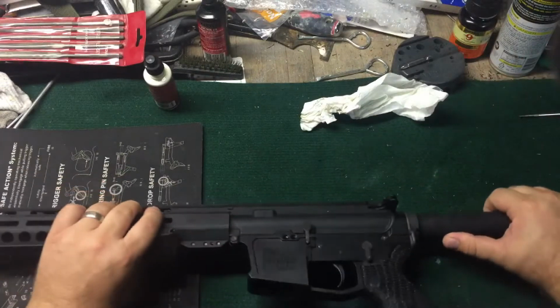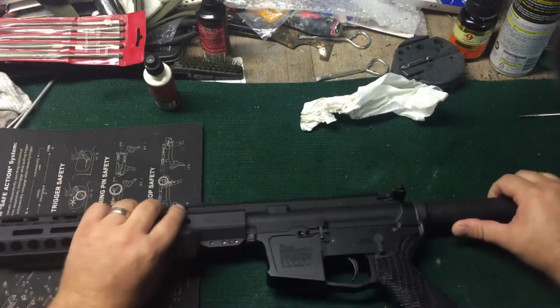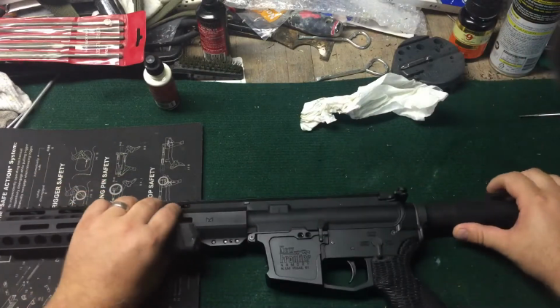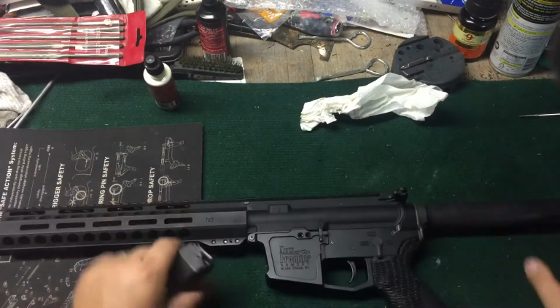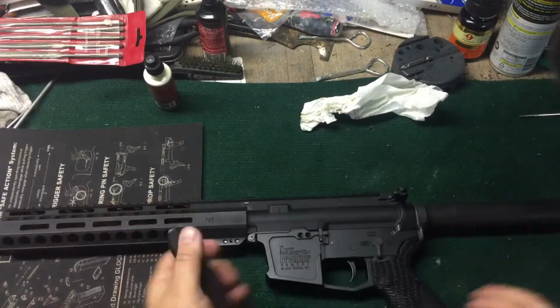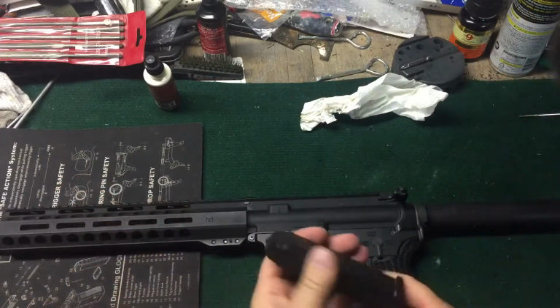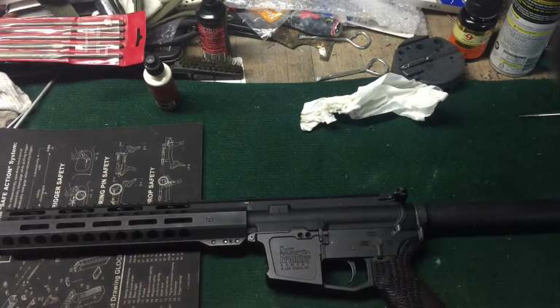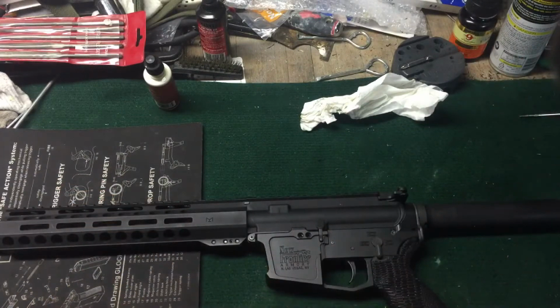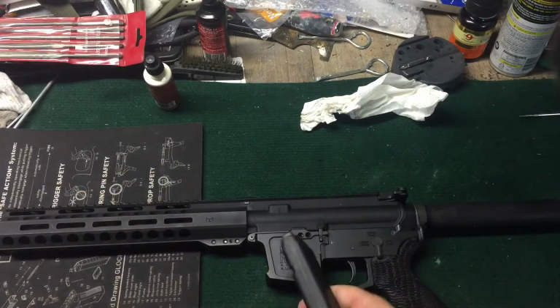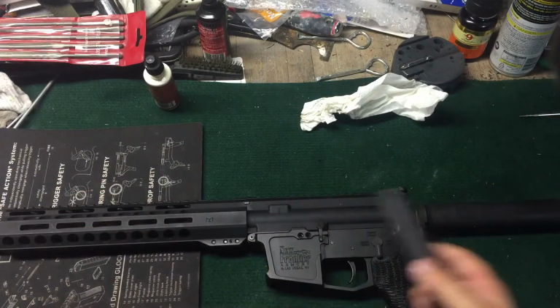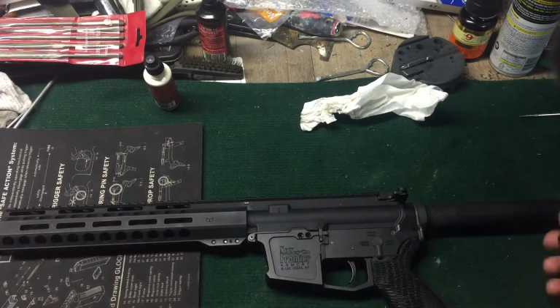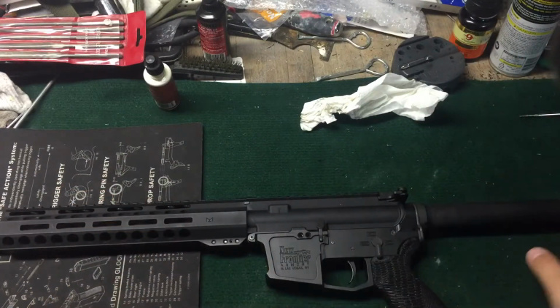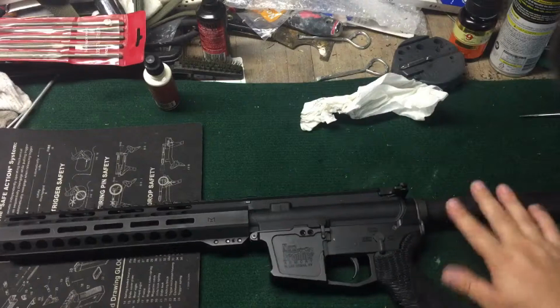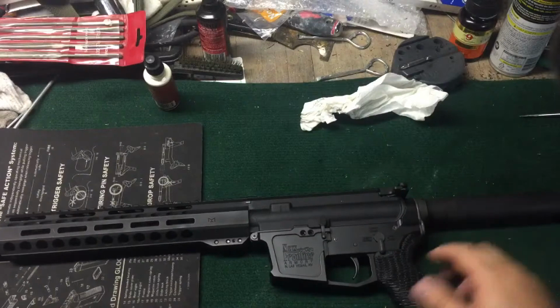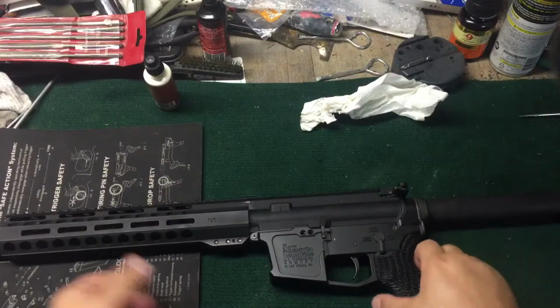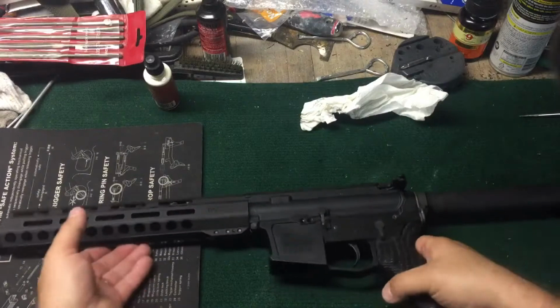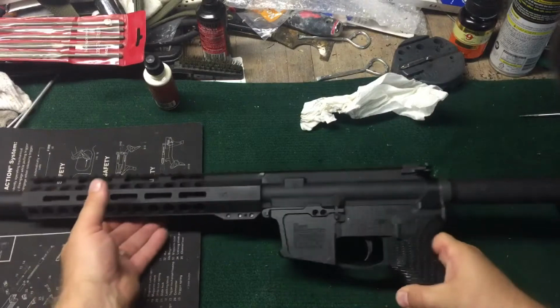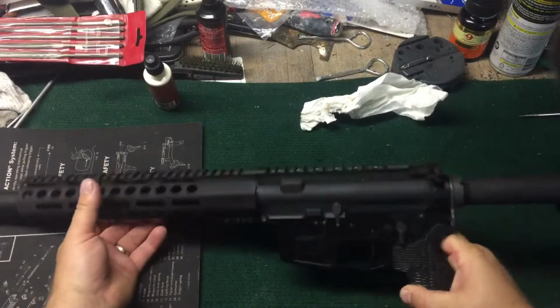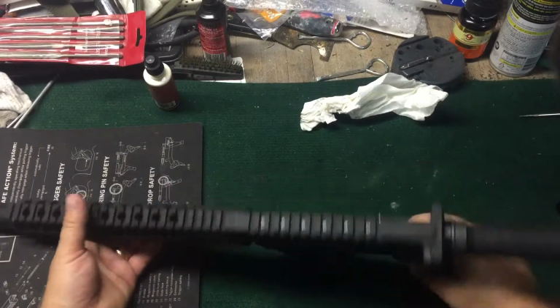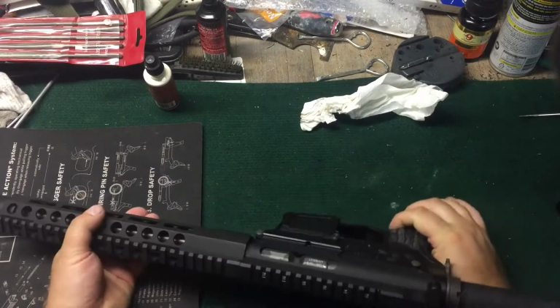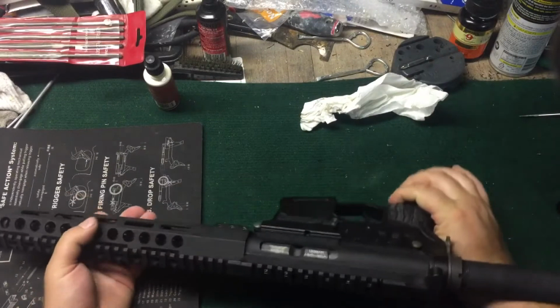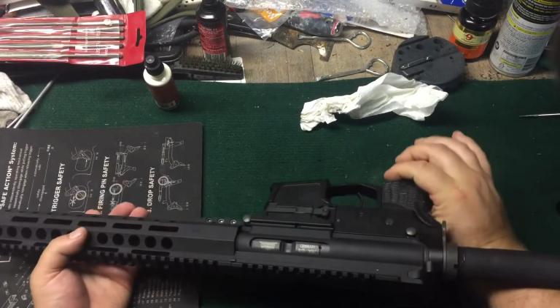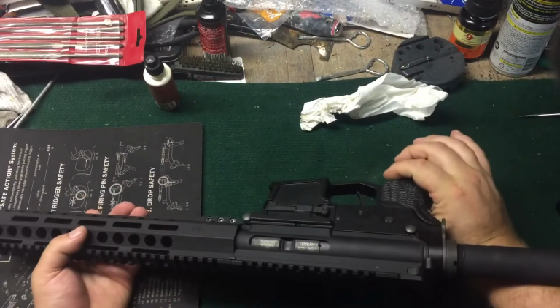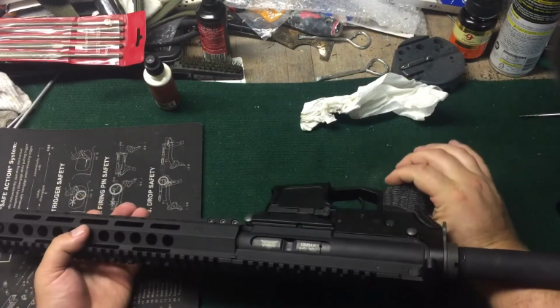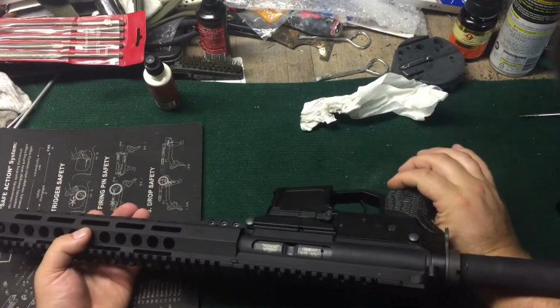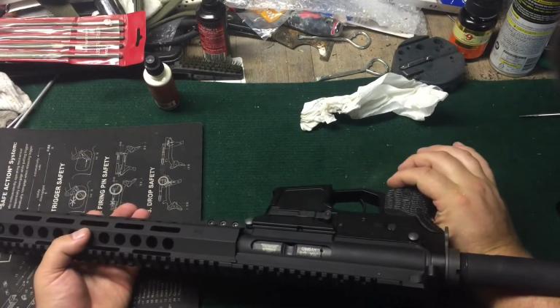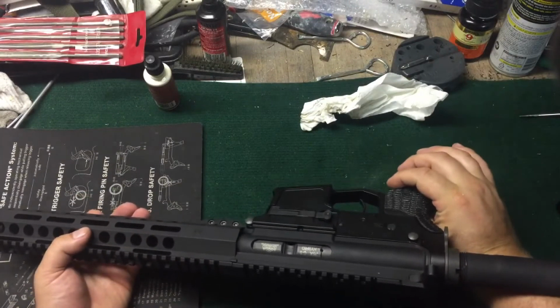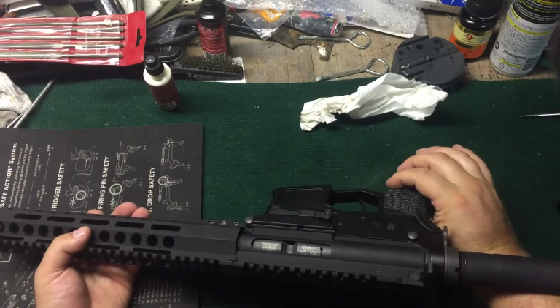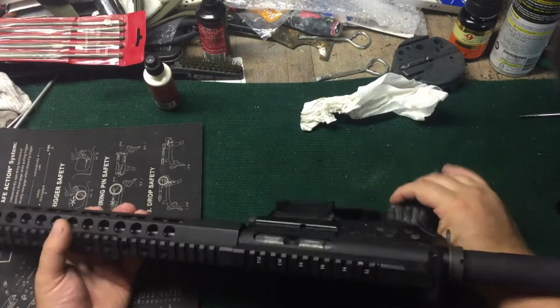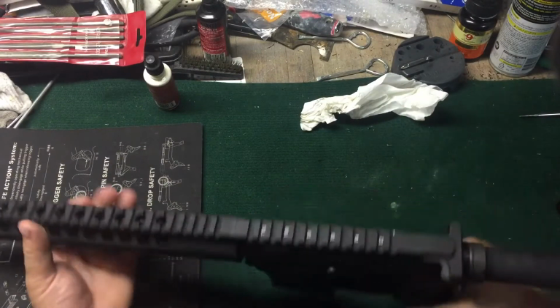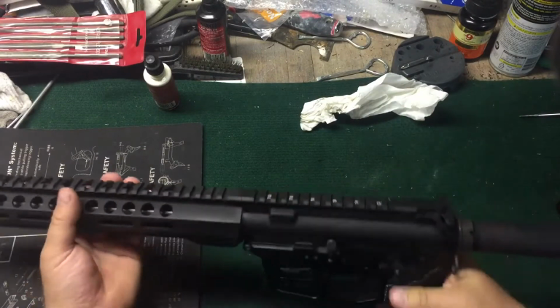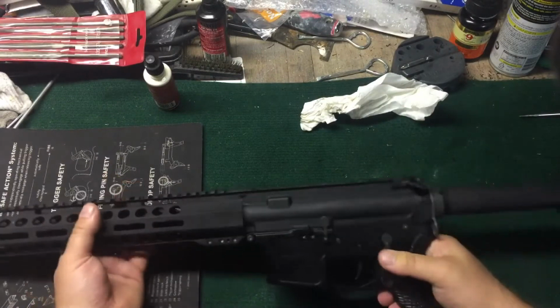I'm not really too concerned with that. Probably just going to shoulder the buffer tube on a PSA bolt.